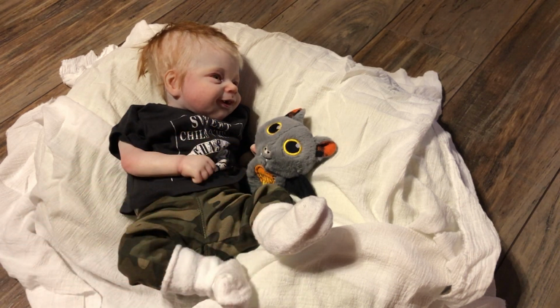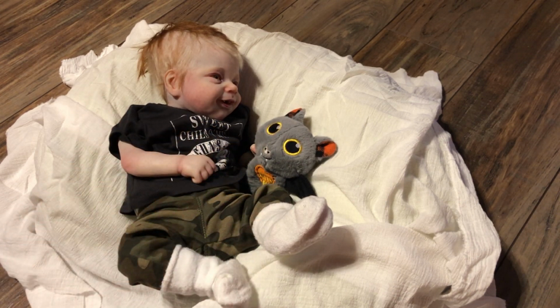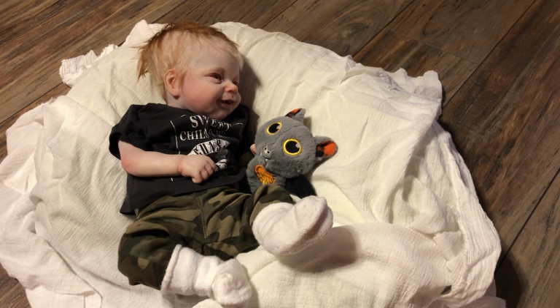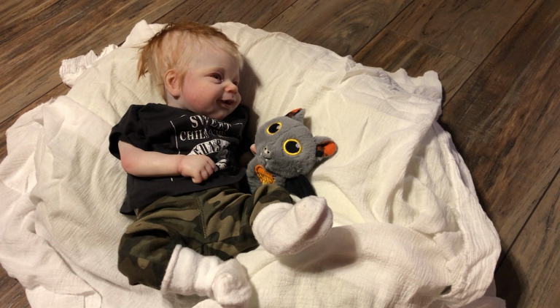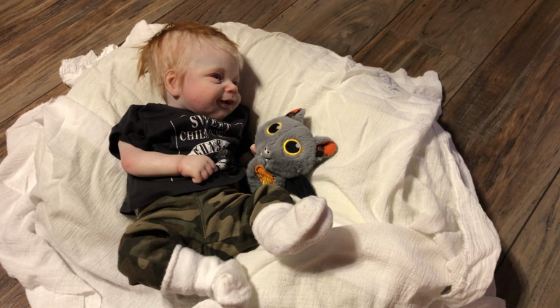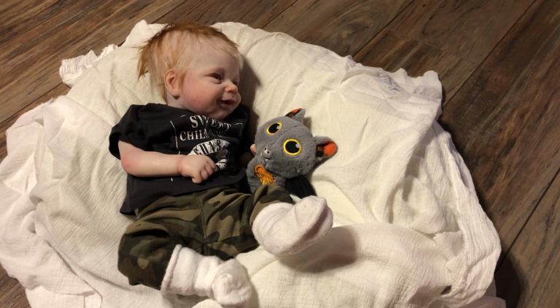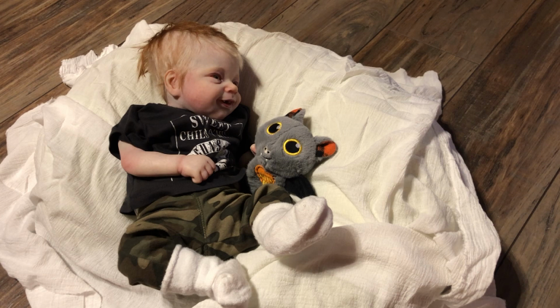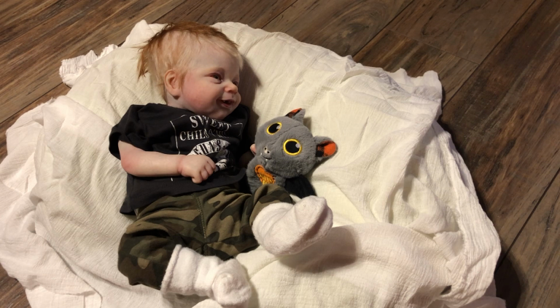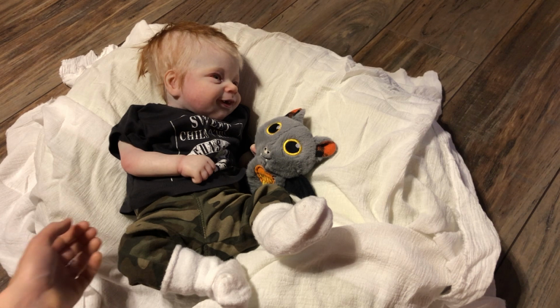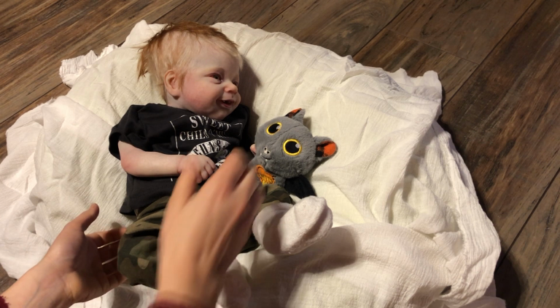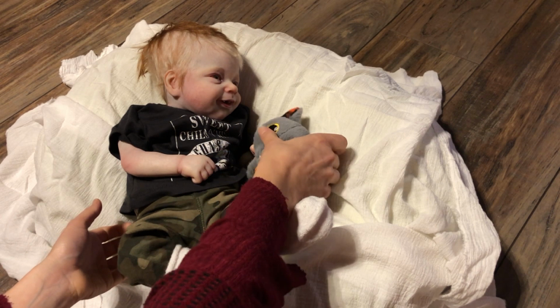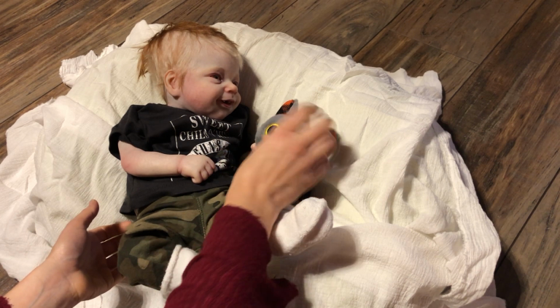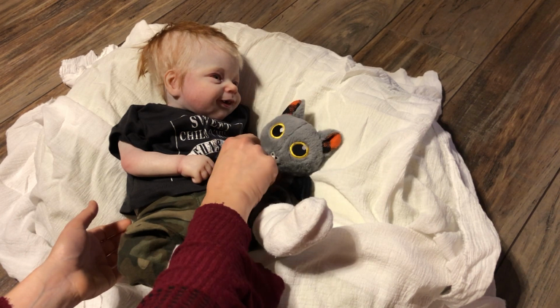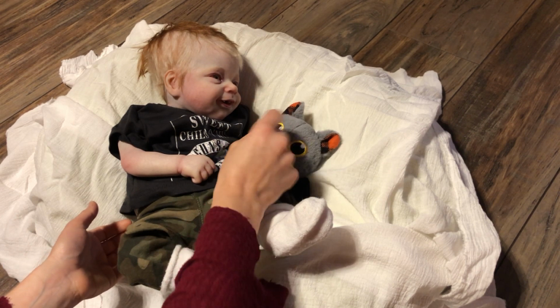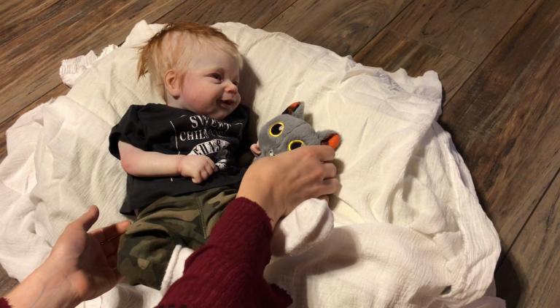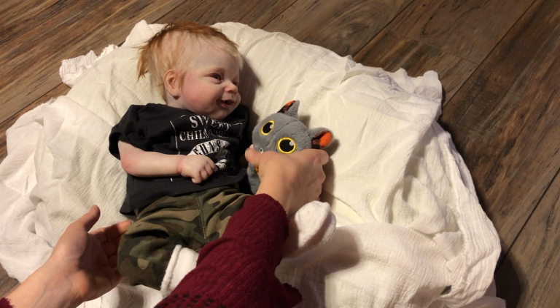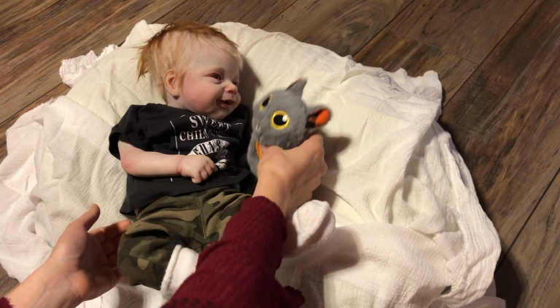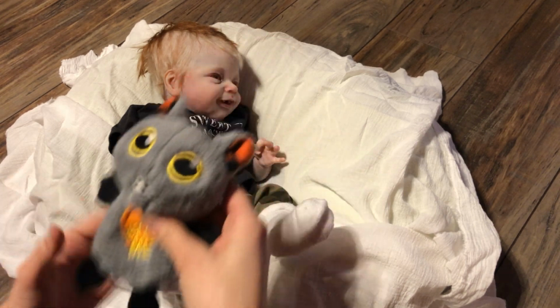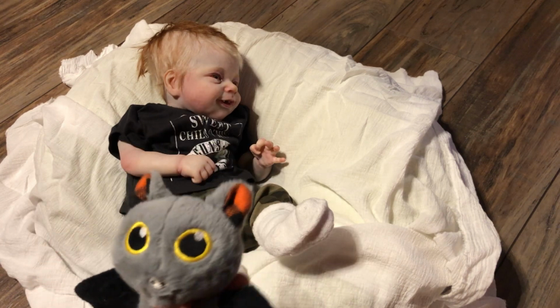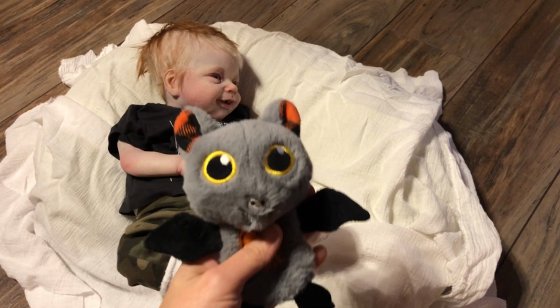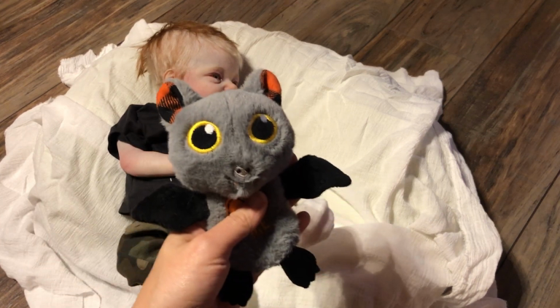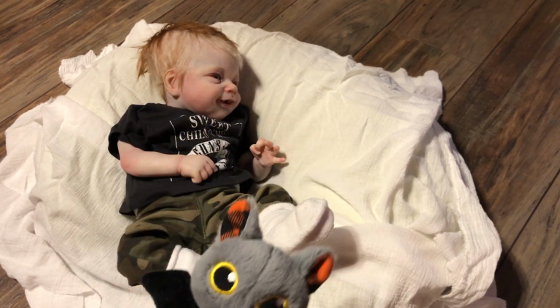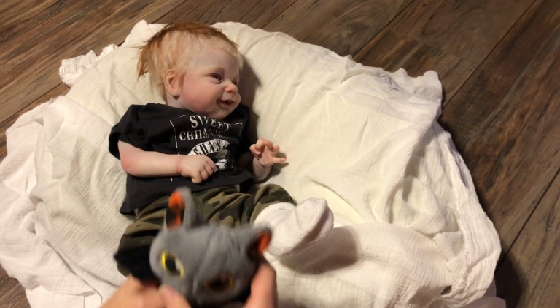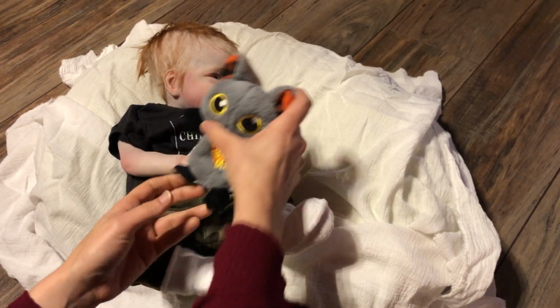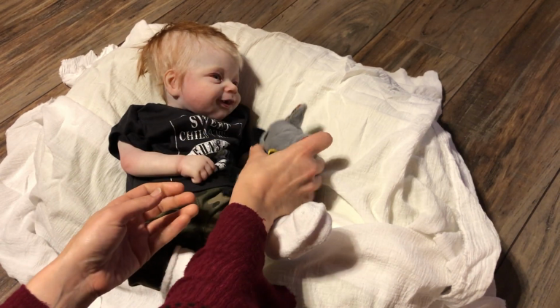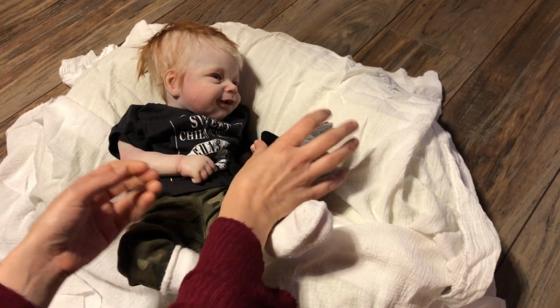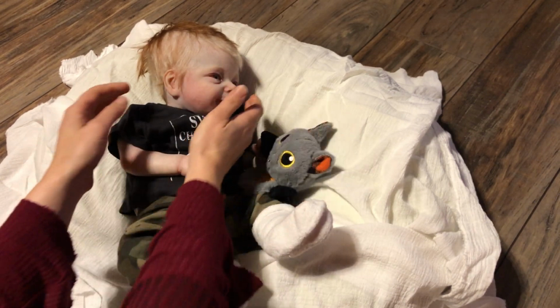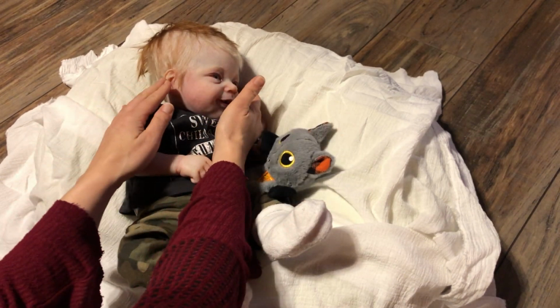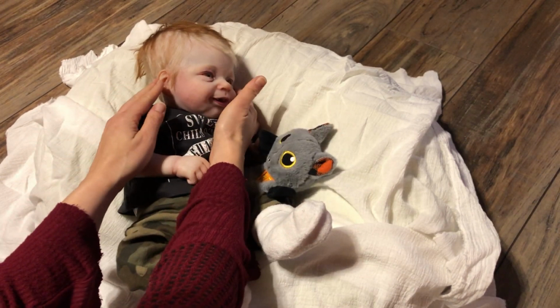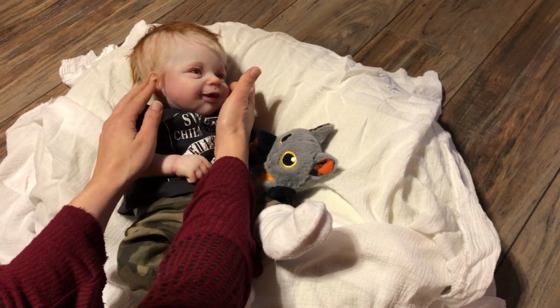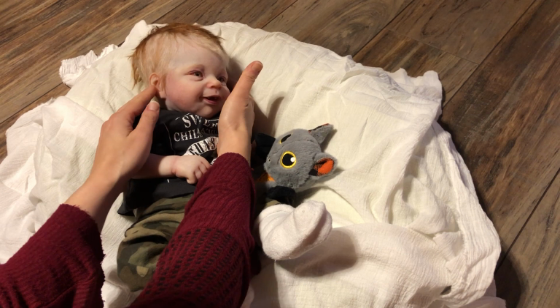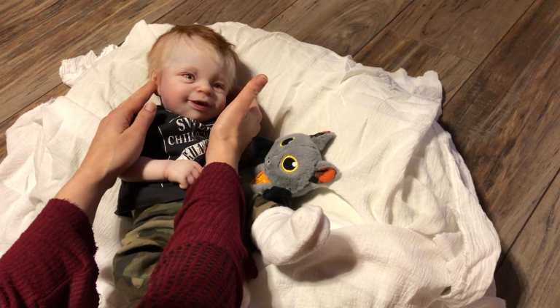We might be changing Lestat. He's getting to know his new little friend, his vampire bat, and just enjoying life.